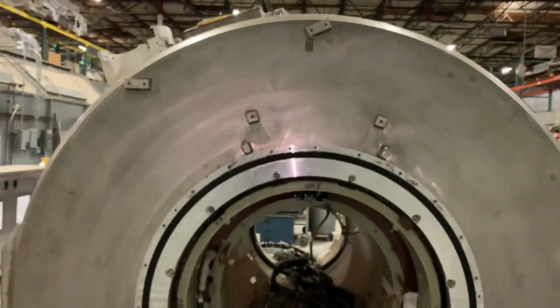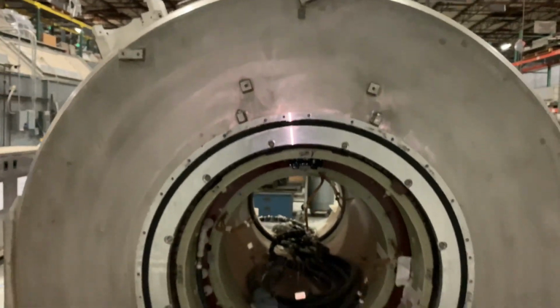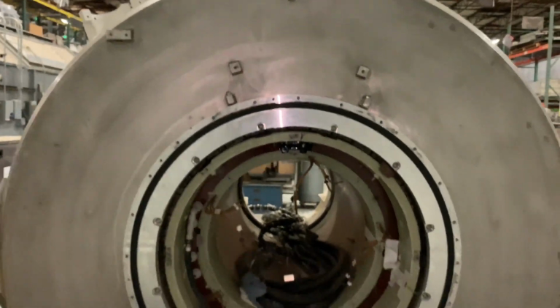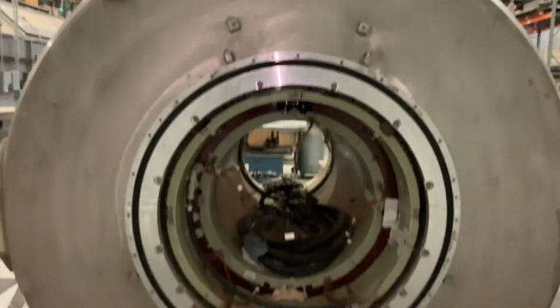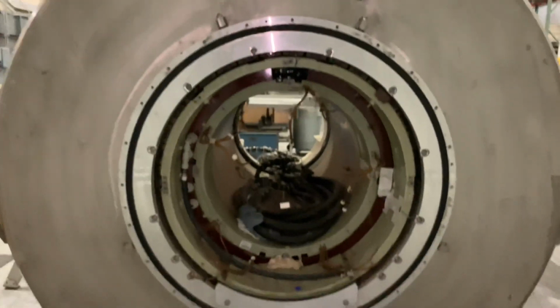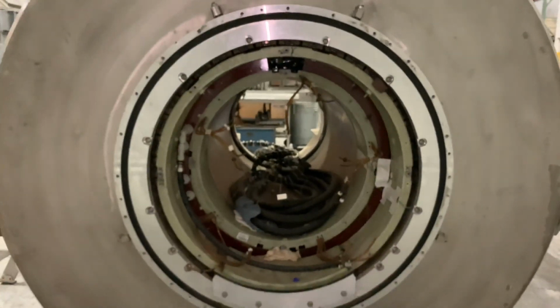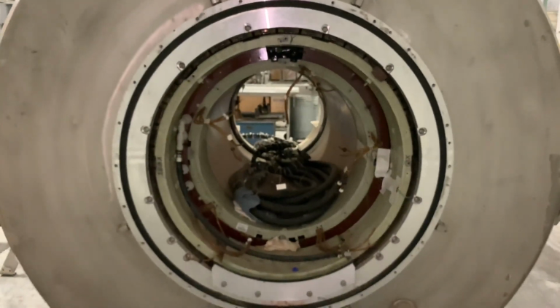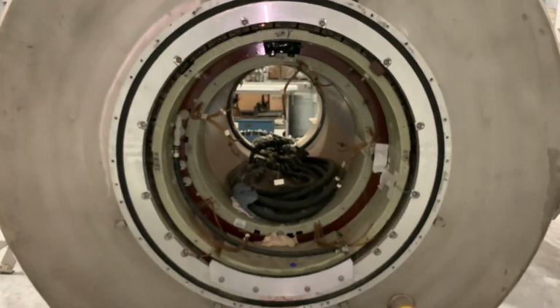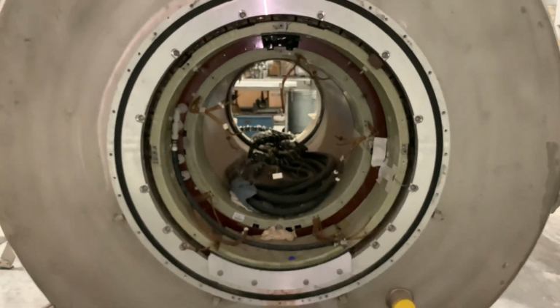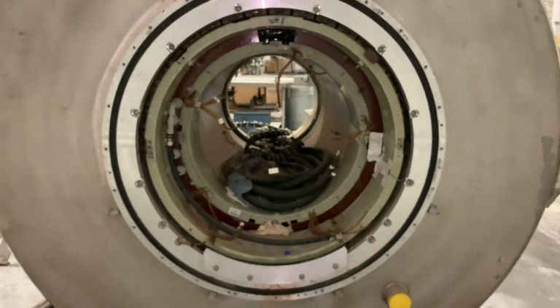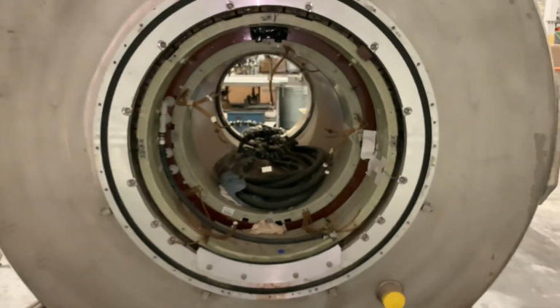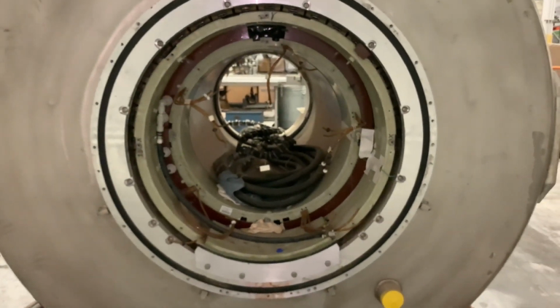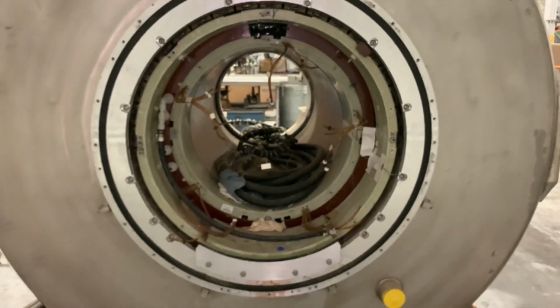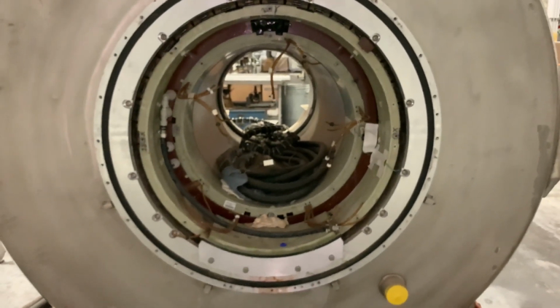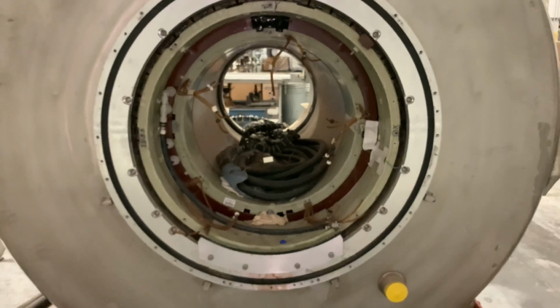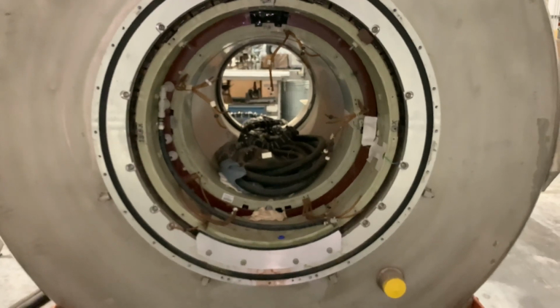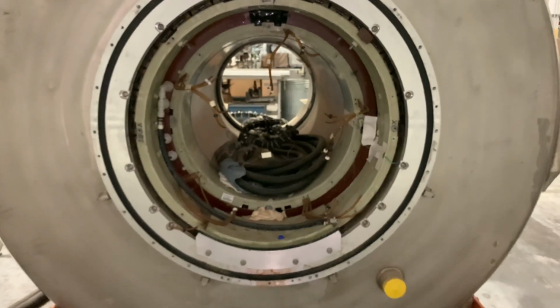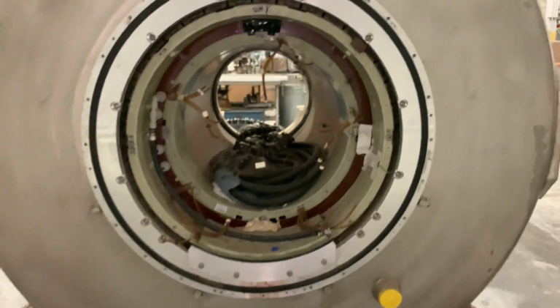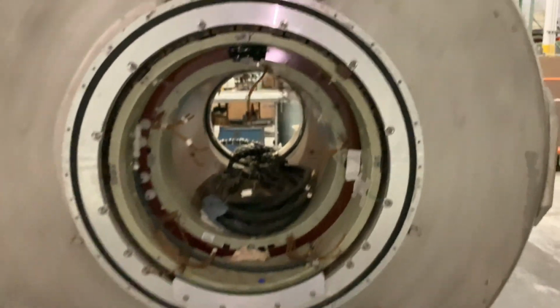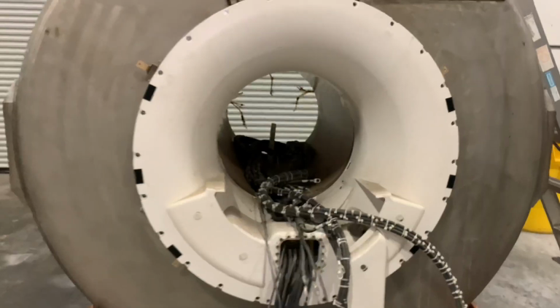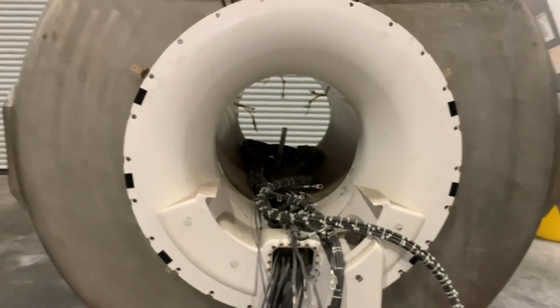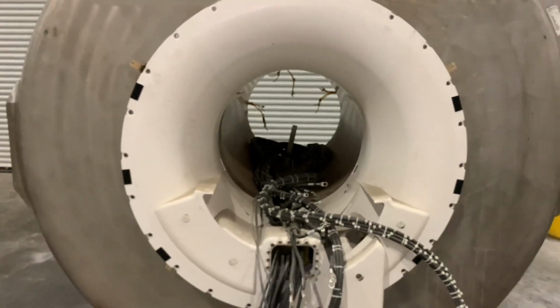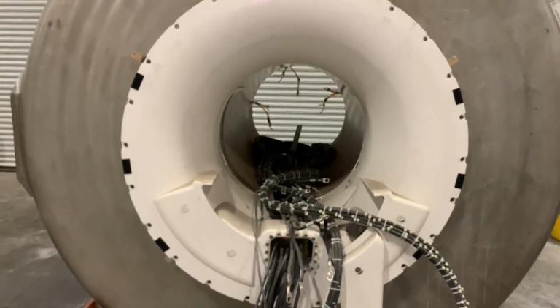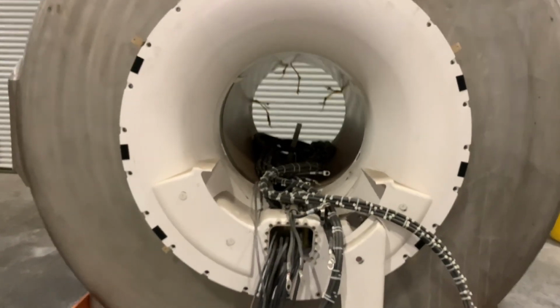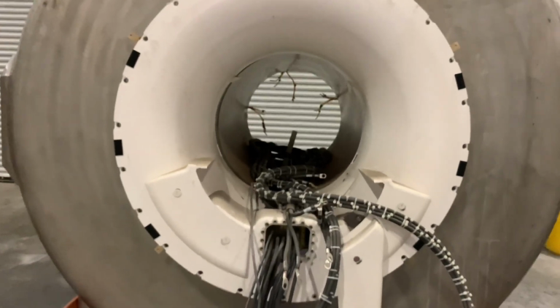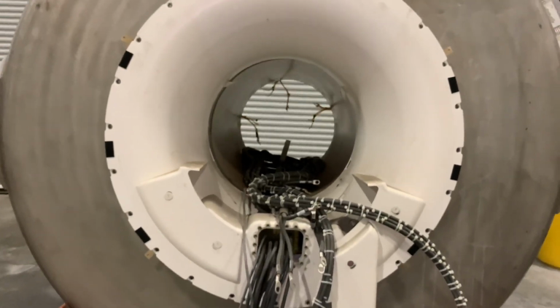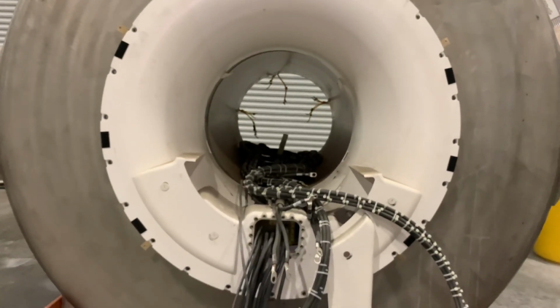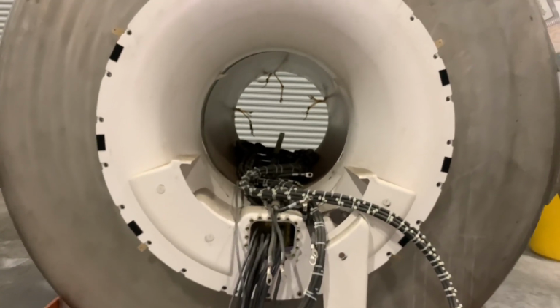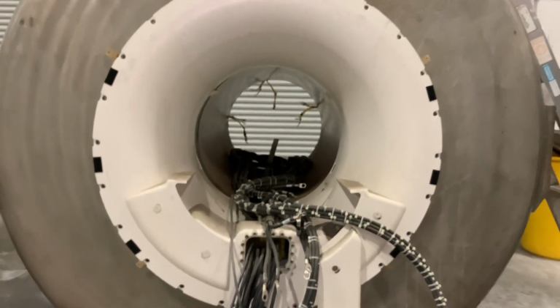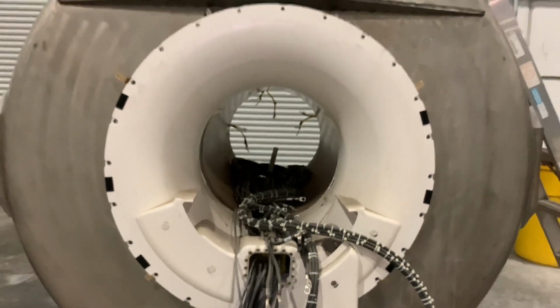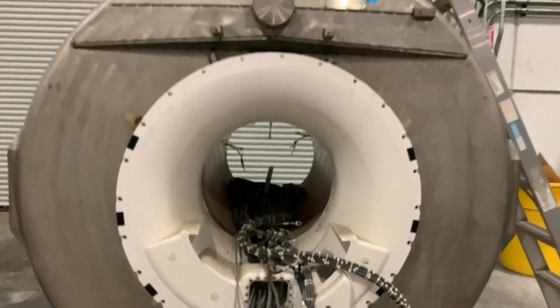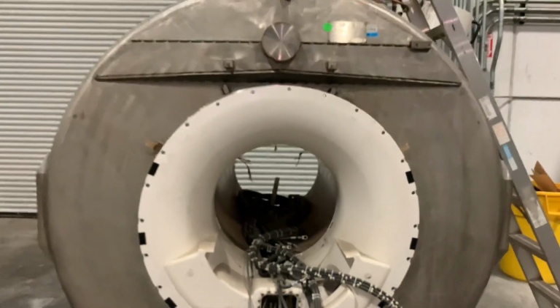If we take a look at the front of the magnet, we can see the water lines that provide internal cooling for the twin speed gradient assembly, and the thick 1-knot cables that provide power to the gradient coils.